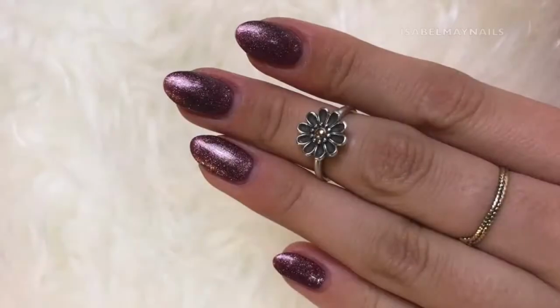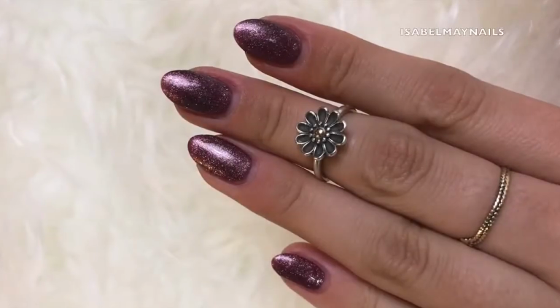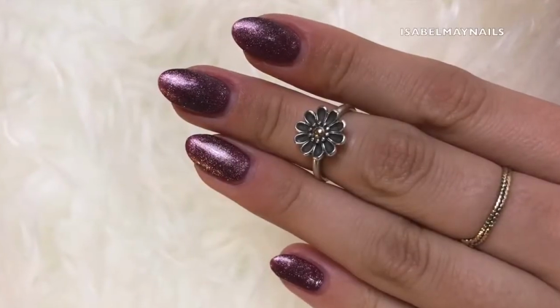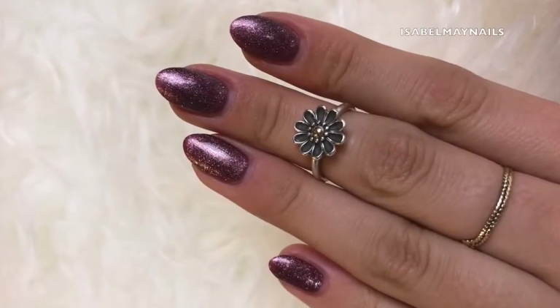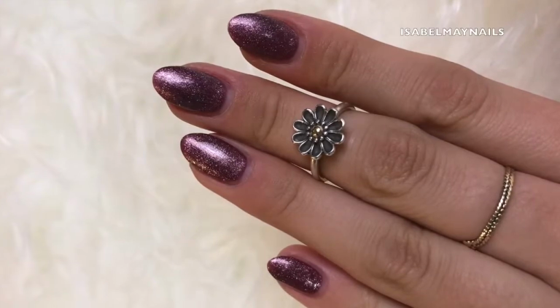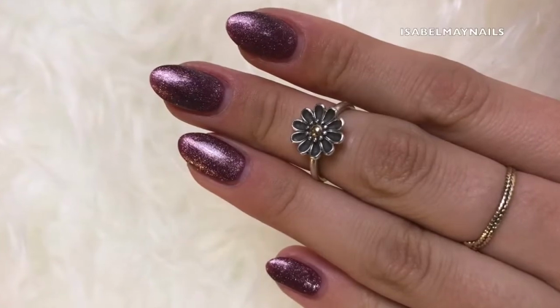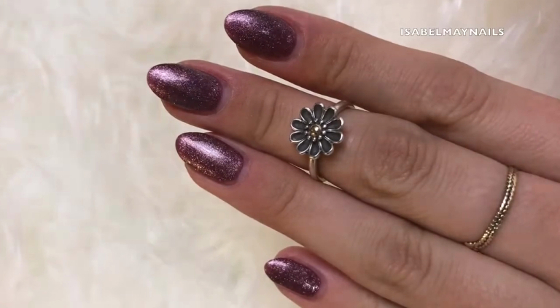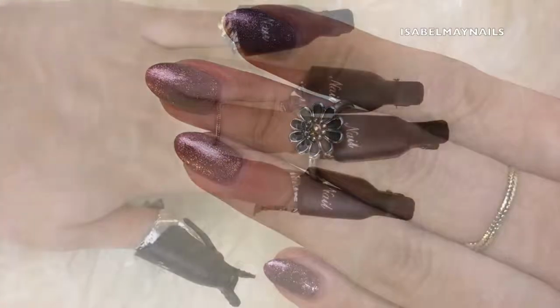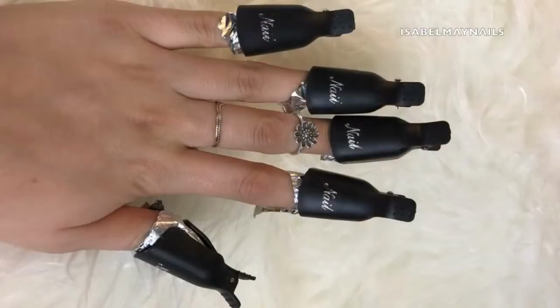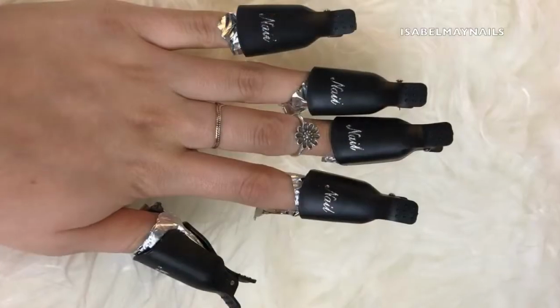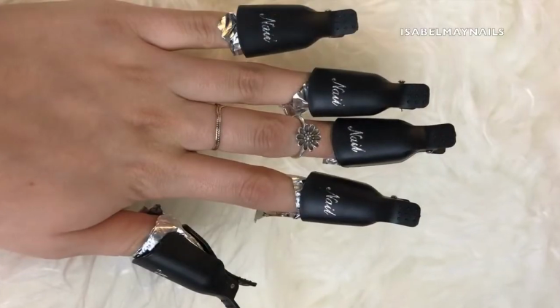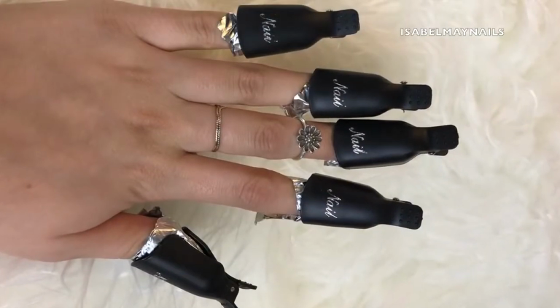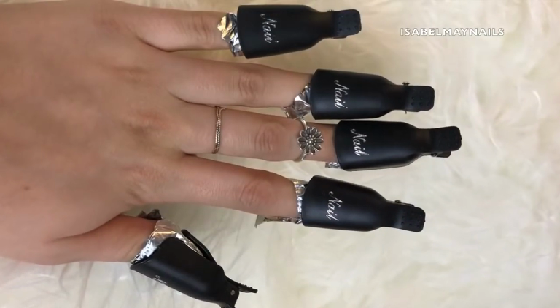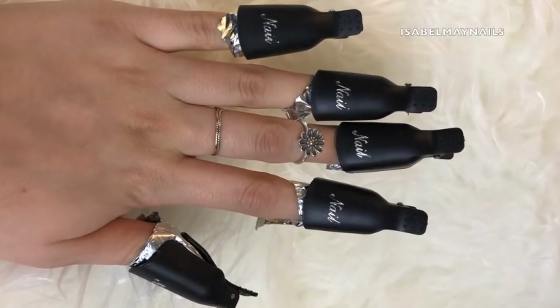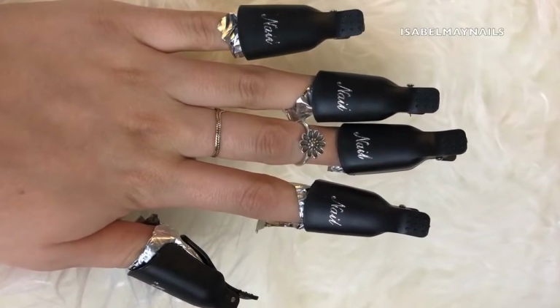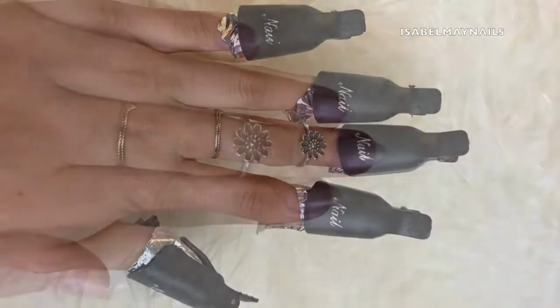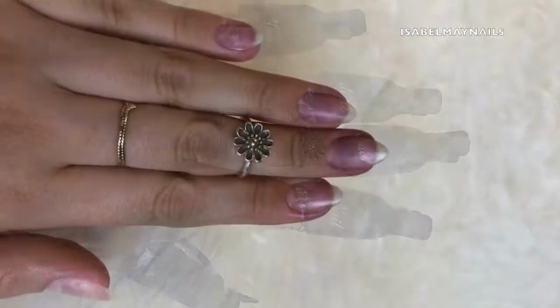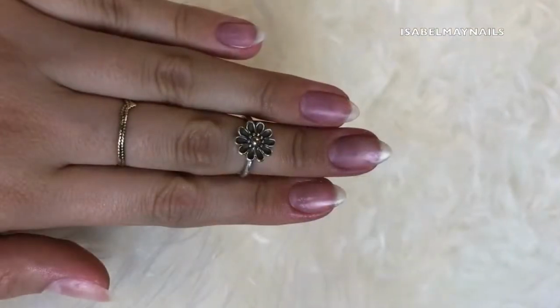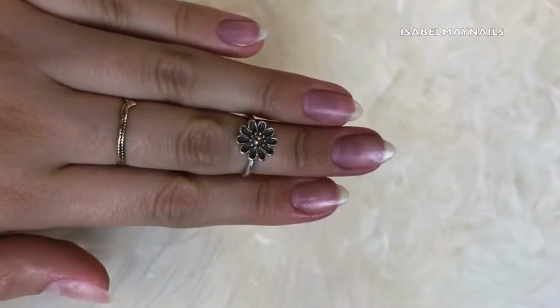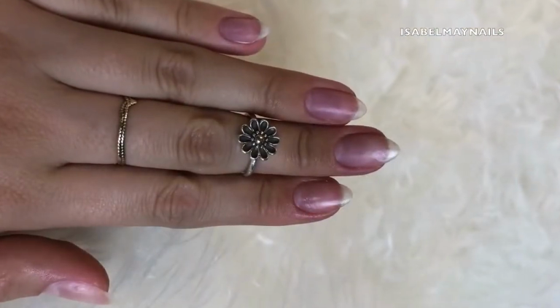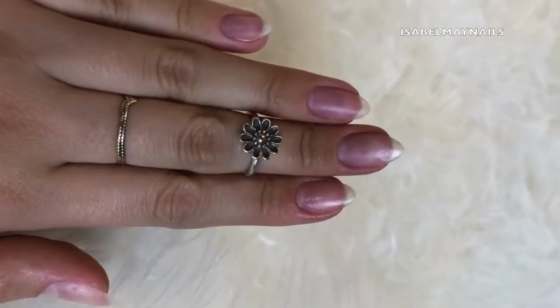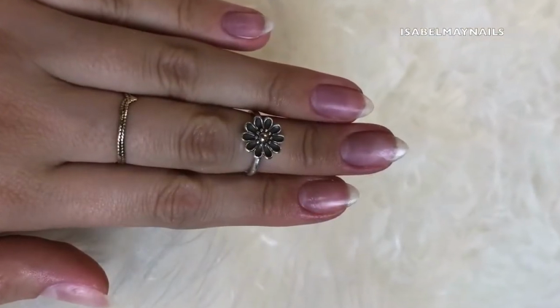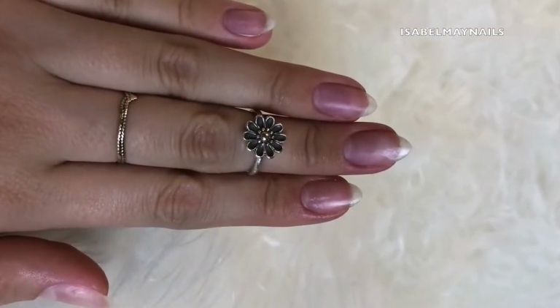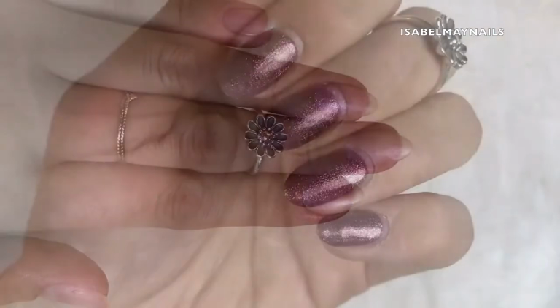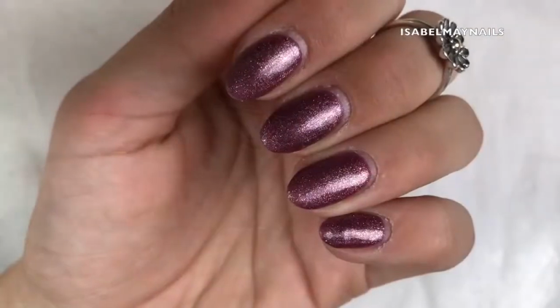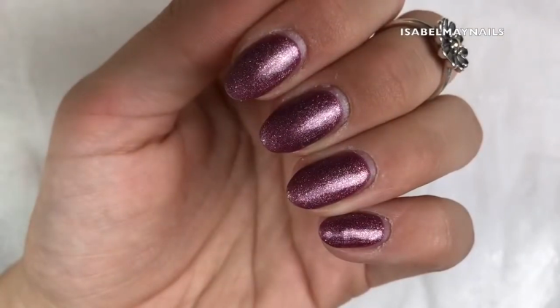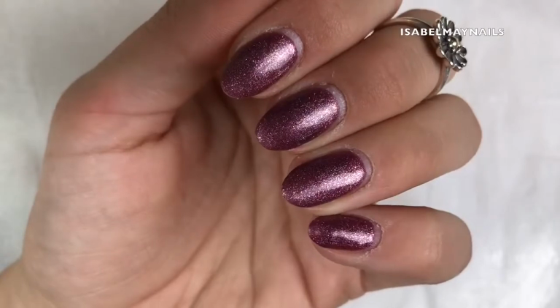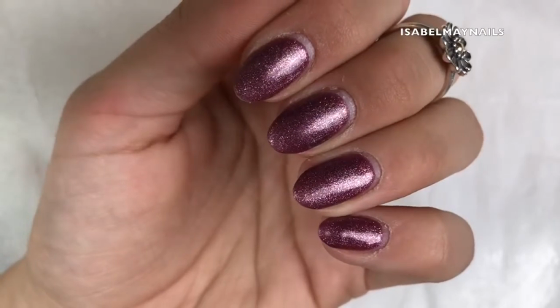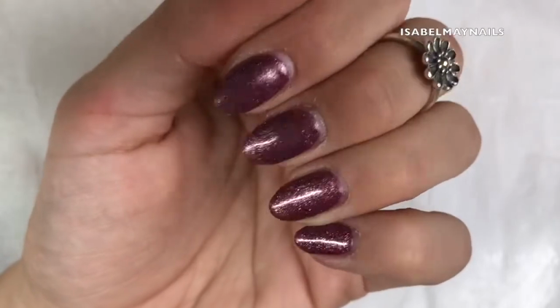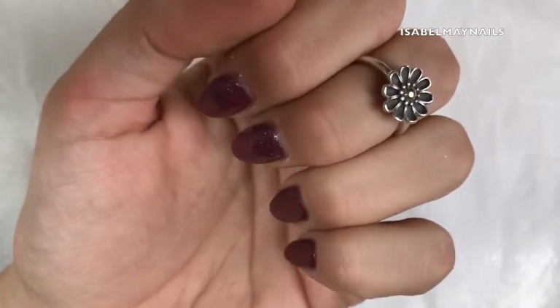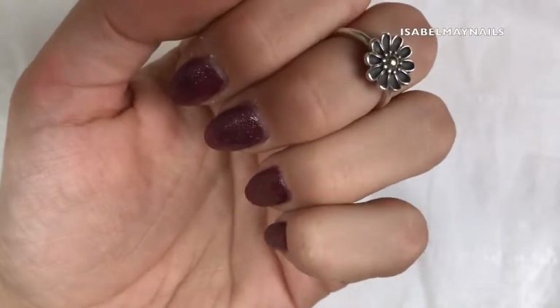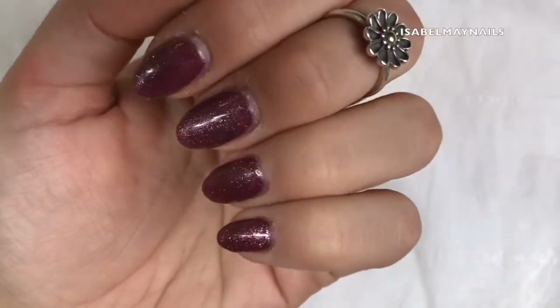Hello everybody, welcome back to another video. I've got a really cool and quick one today - it's how to remove gel polish. So if you want to see how it's done, just keep watching. These are my nails; I've had these on for two and a half weeks.